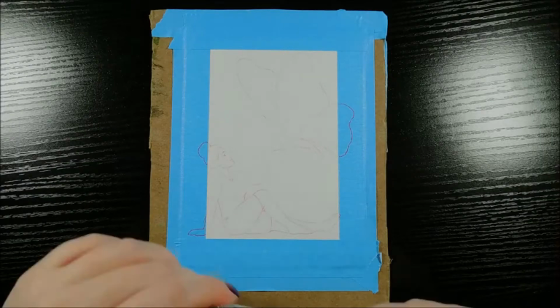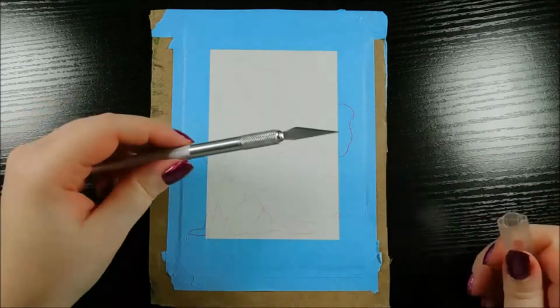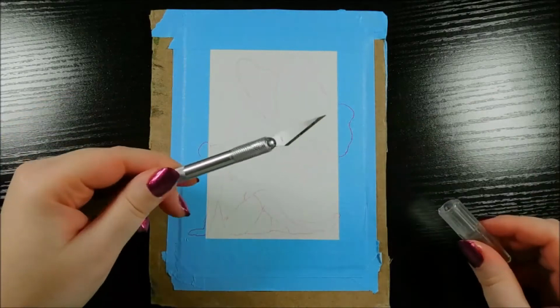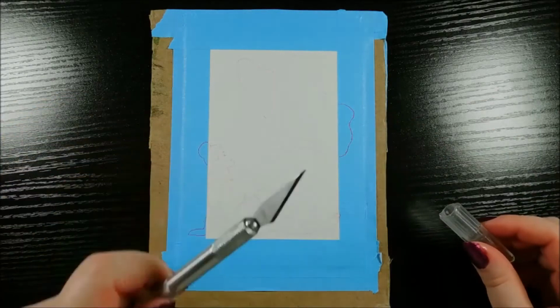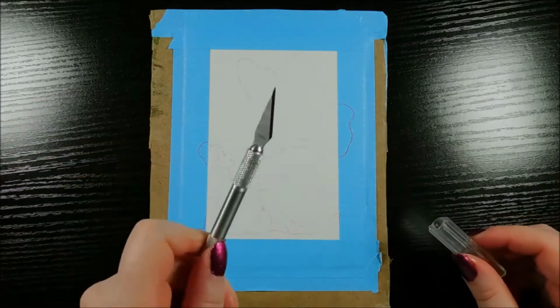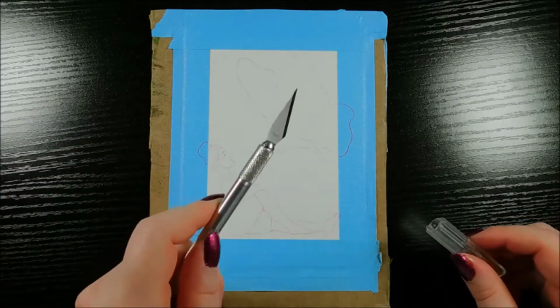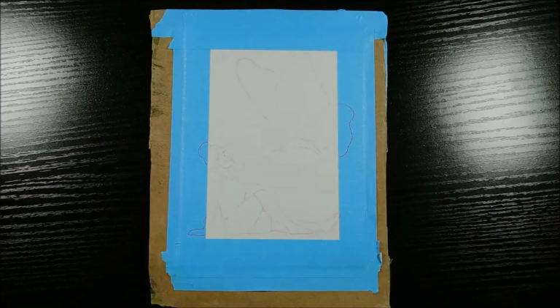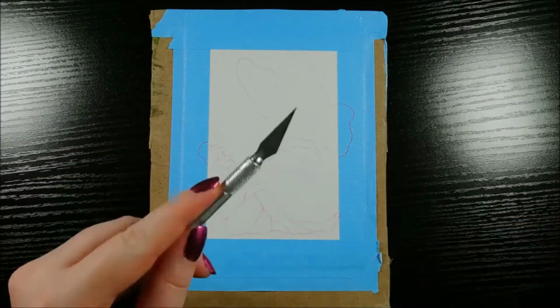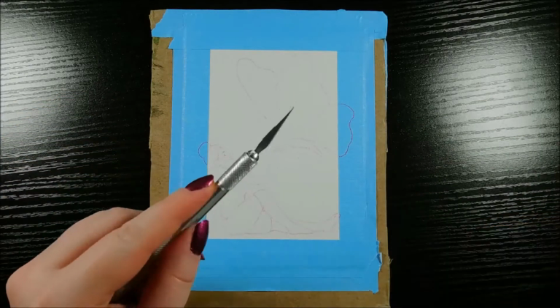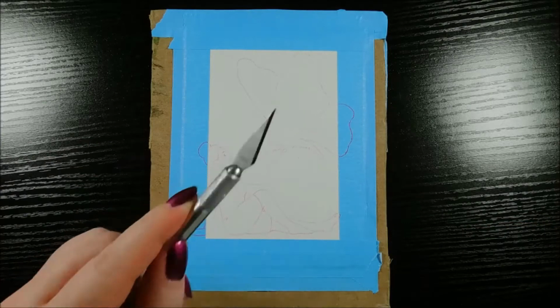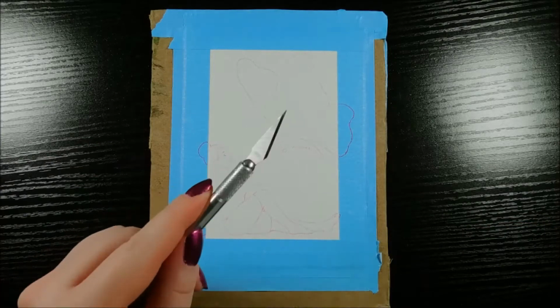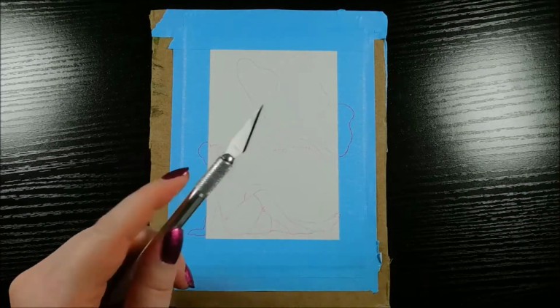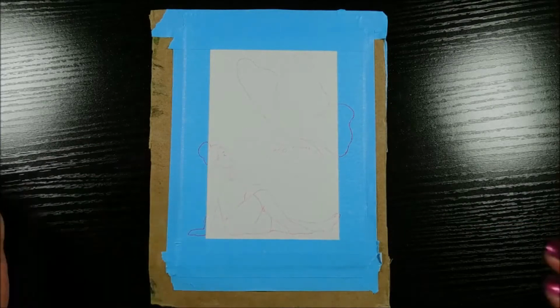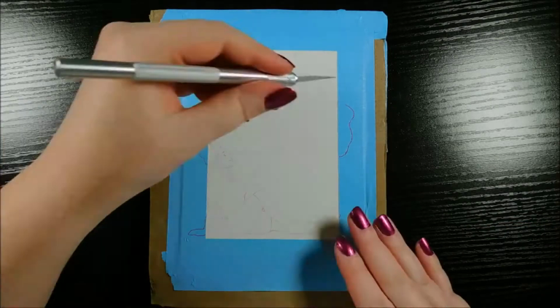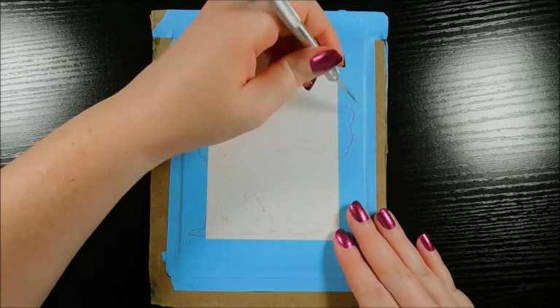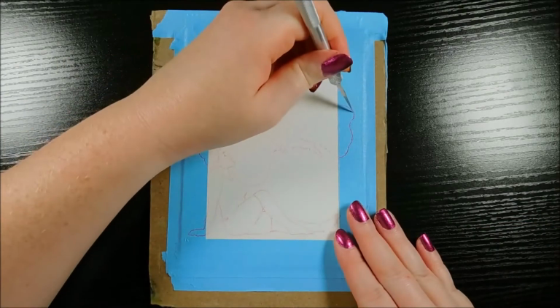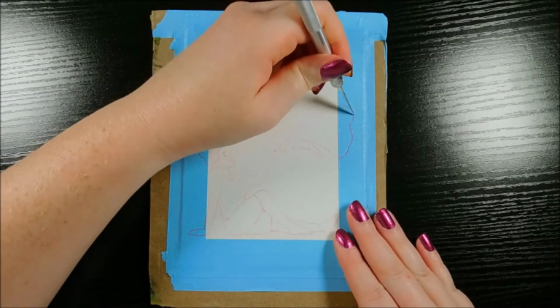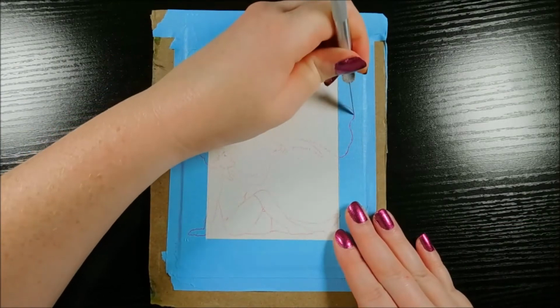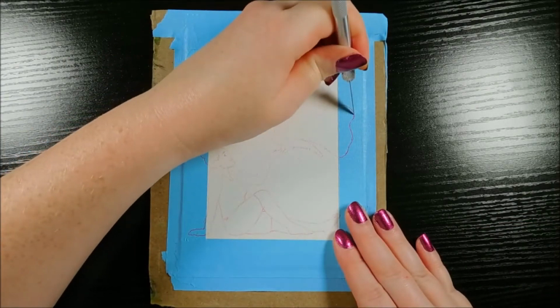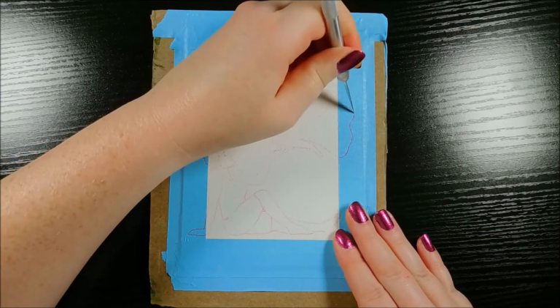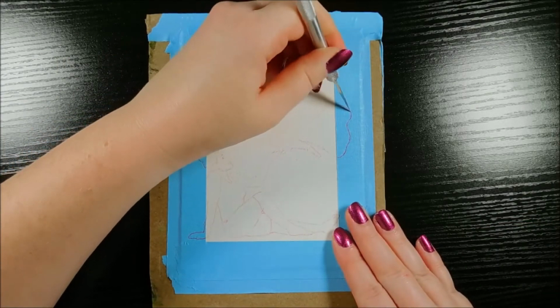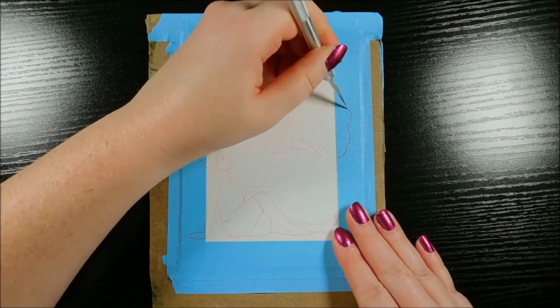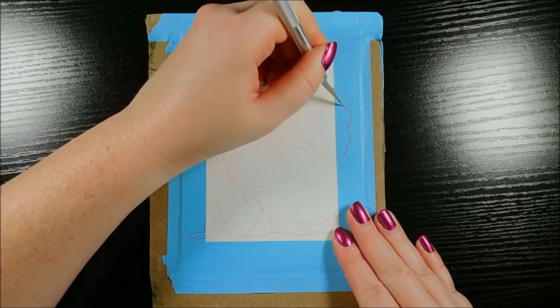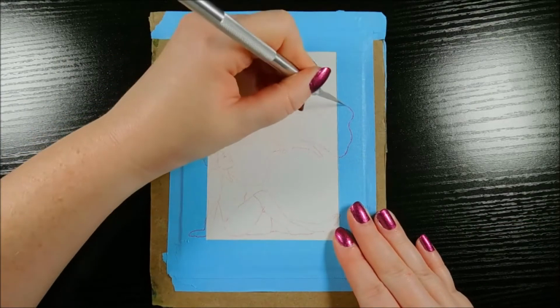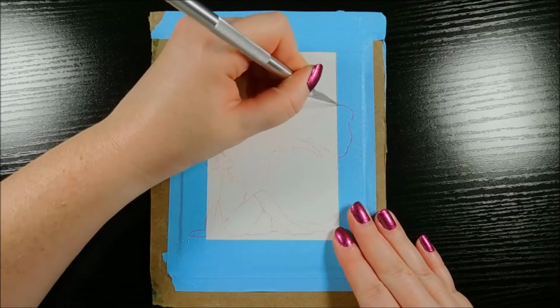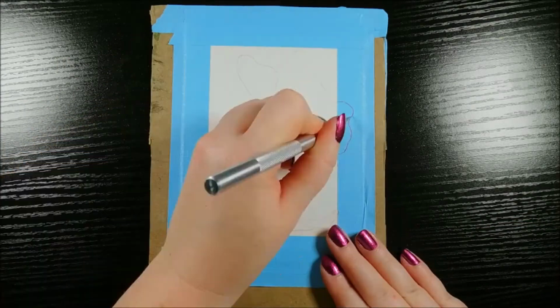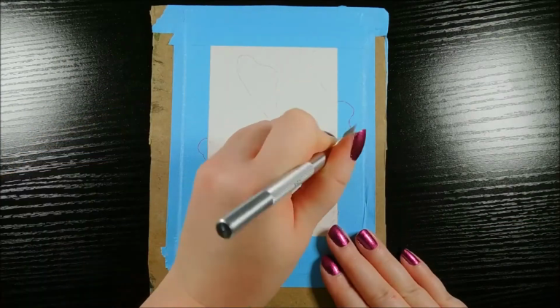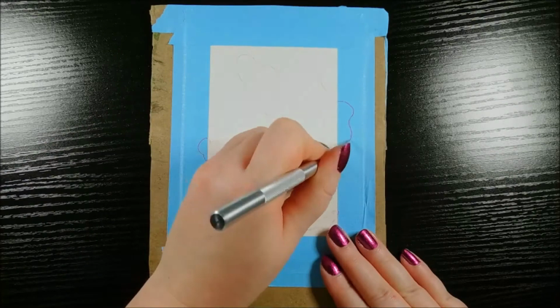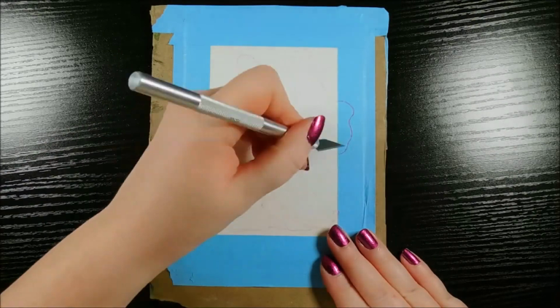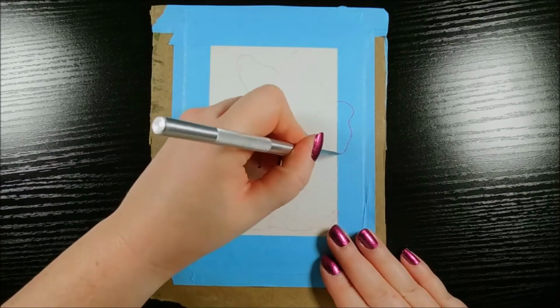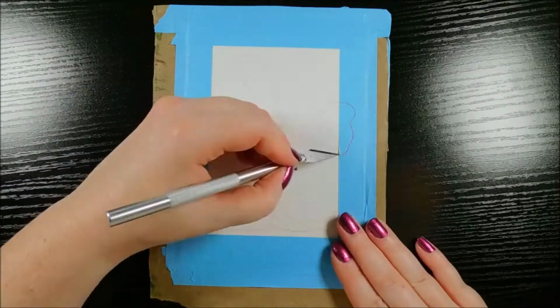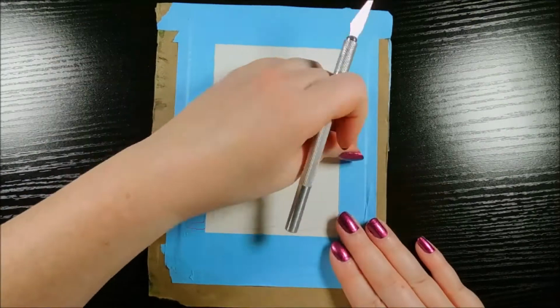Is it when I'm holding this pointy thing that I tell you to subscribe? So very carefully I cut just on the line I drew, trying to cut through just the tape and not the paper.